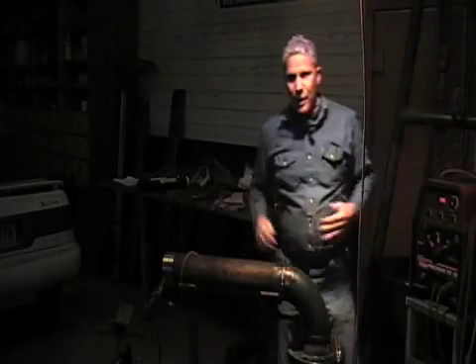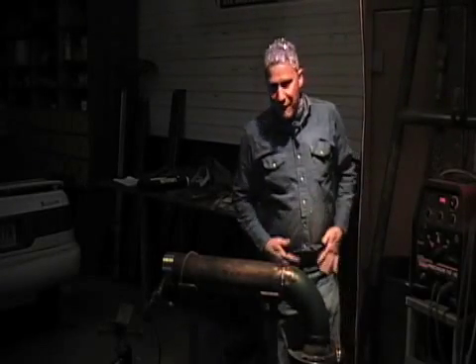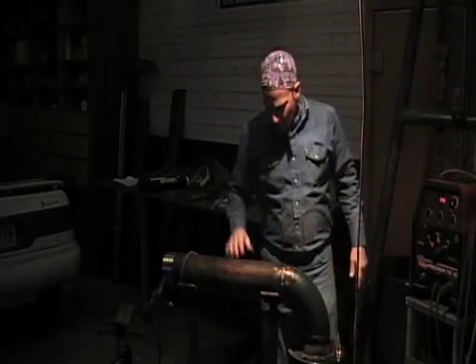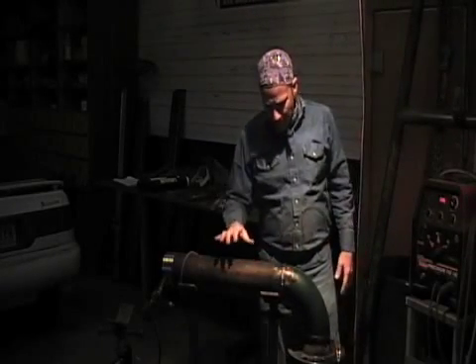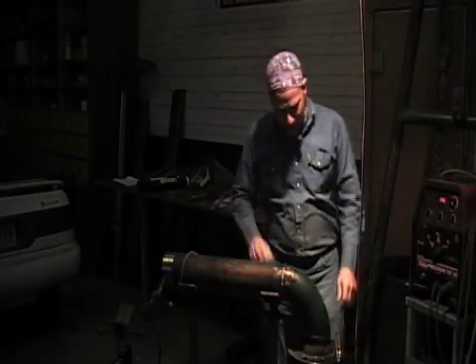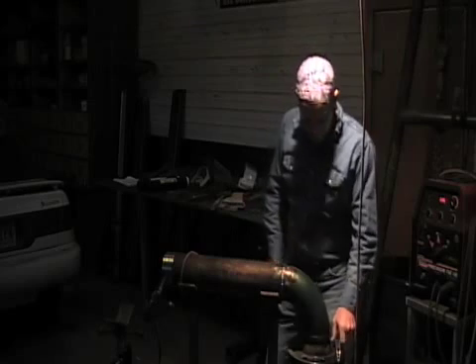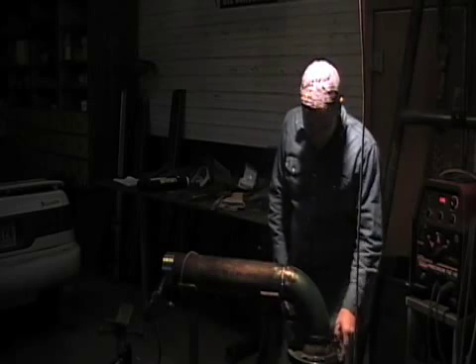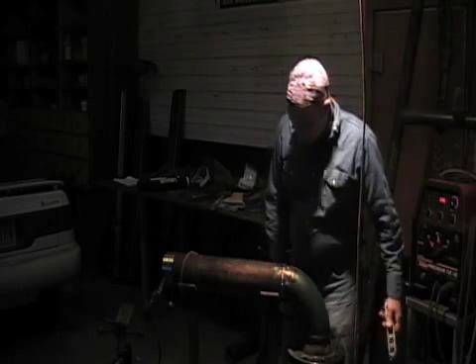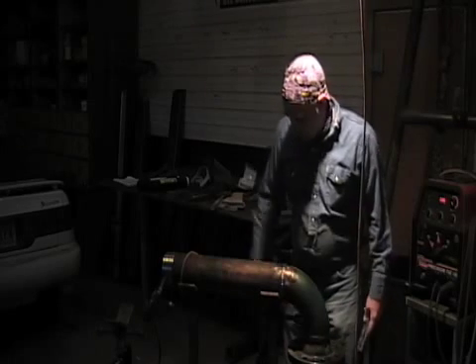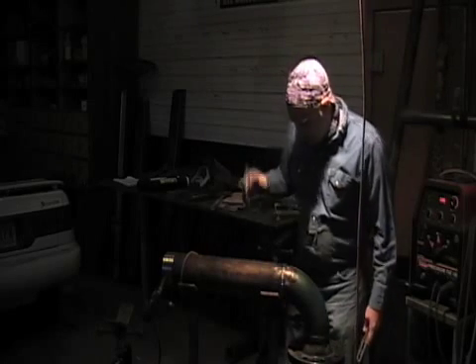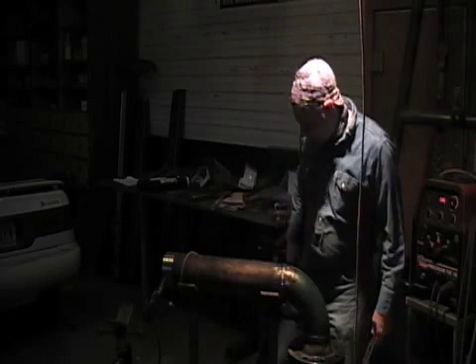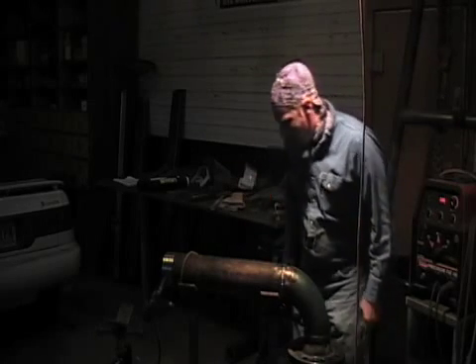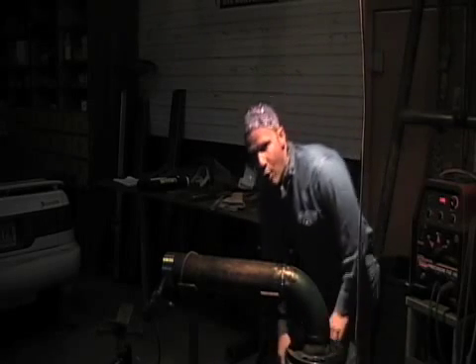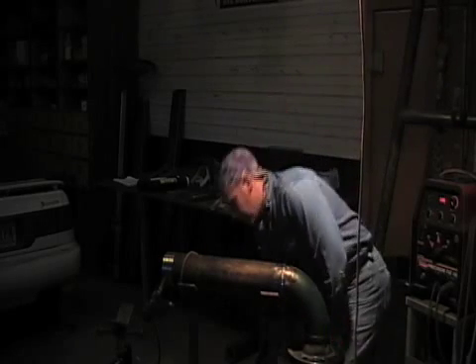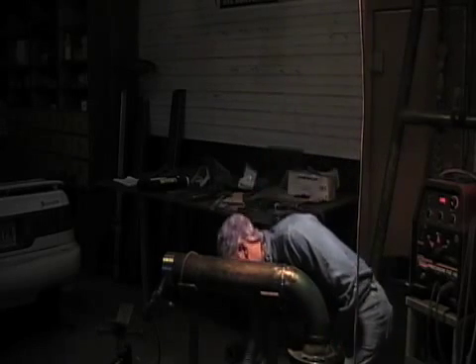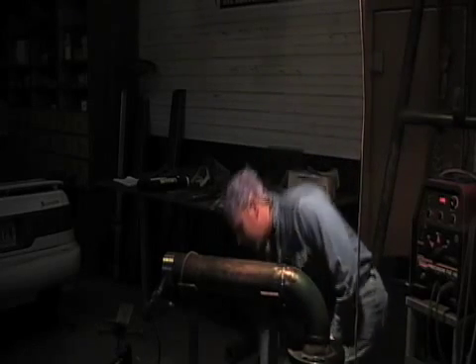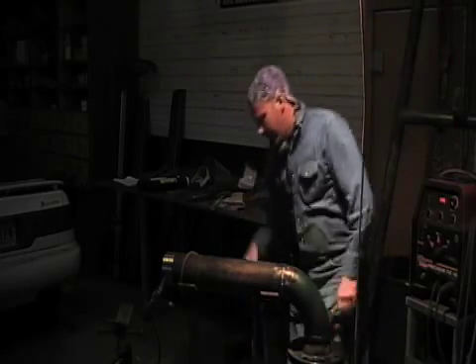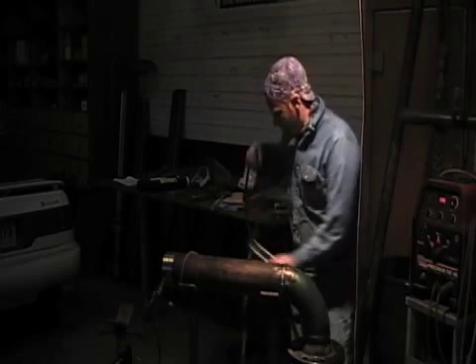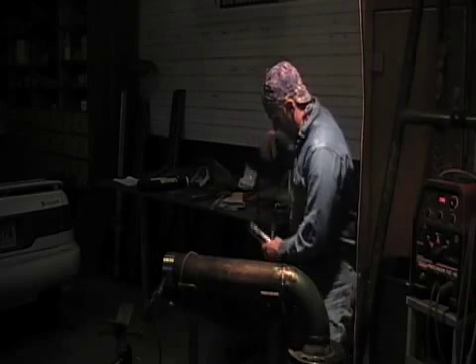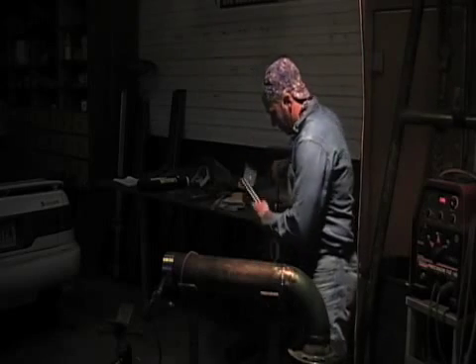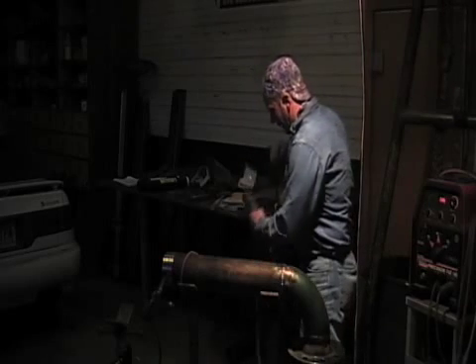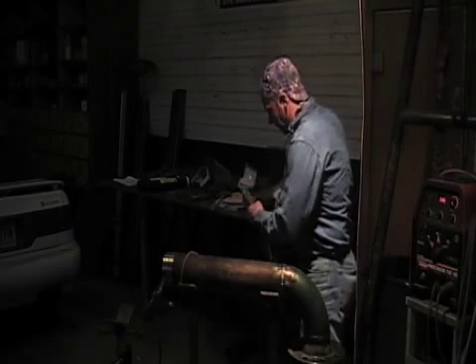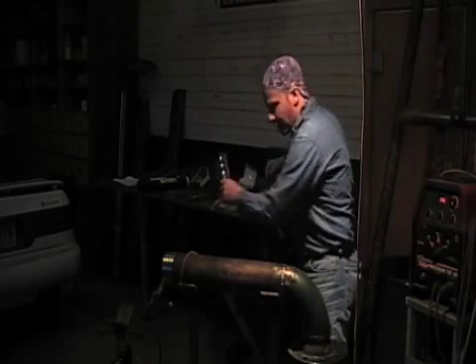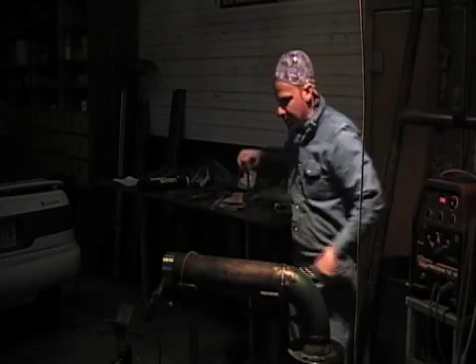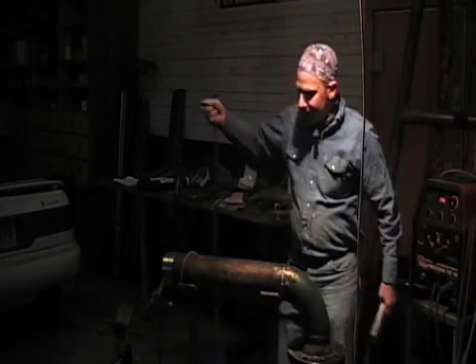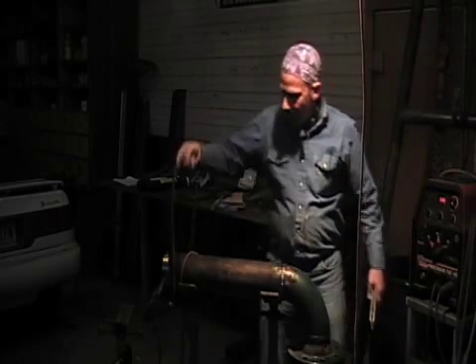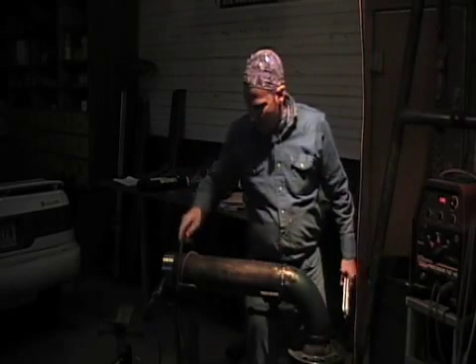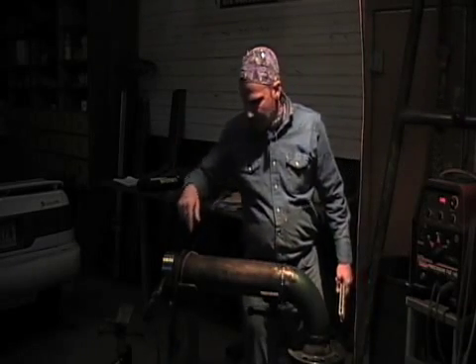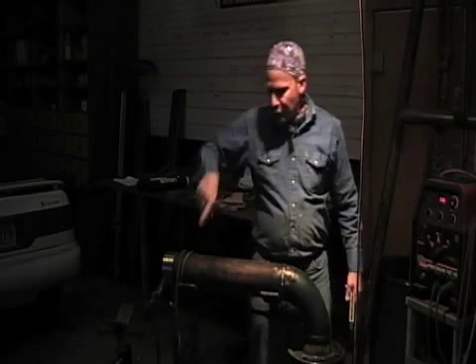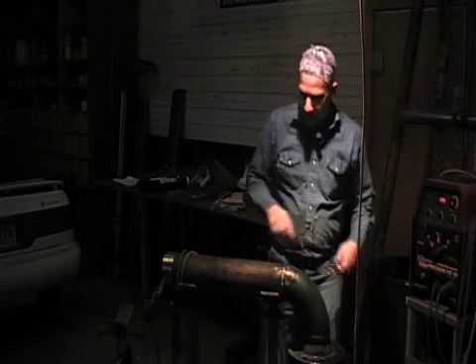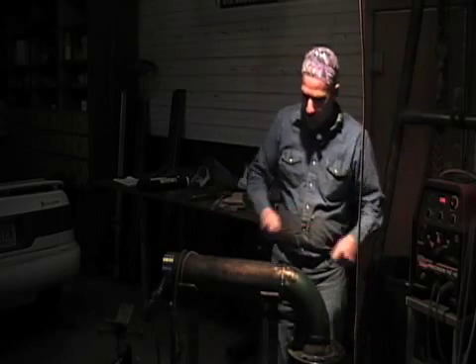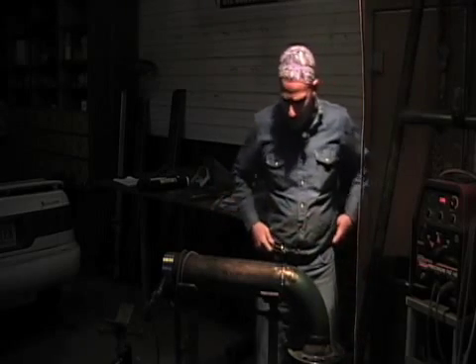Here's what I've got to do next, but I'm not going to capture the weld this time. It just would be really impossible to do it because of the nature of what I've got to do. You'll understand.